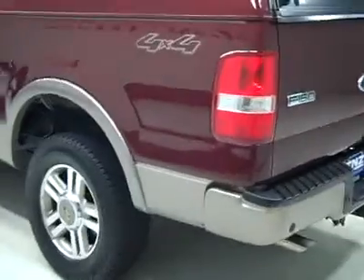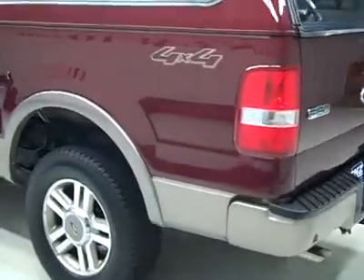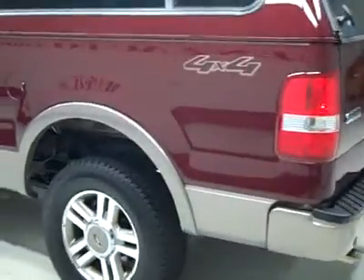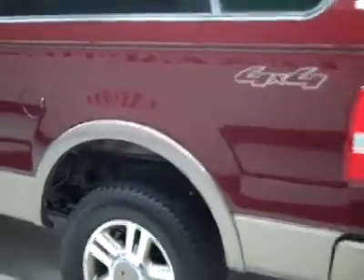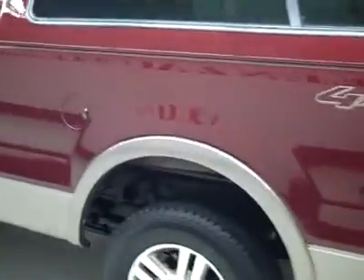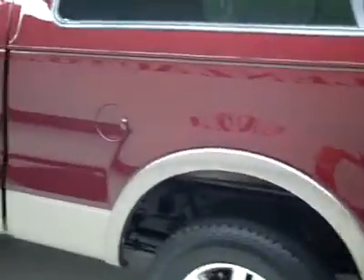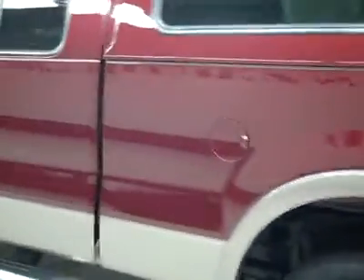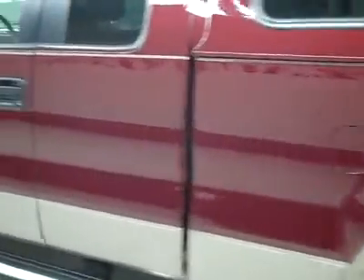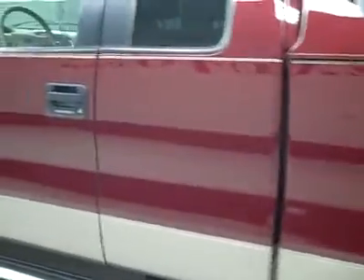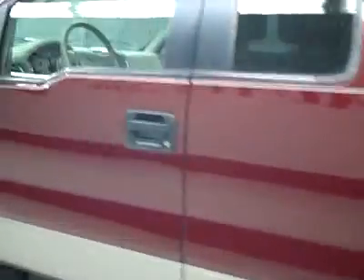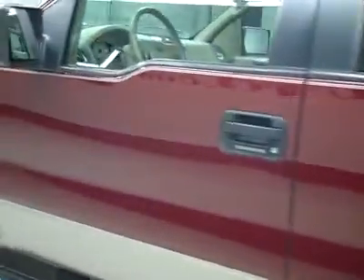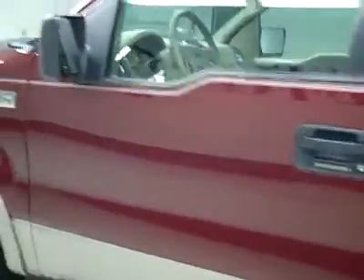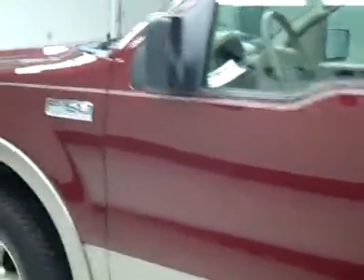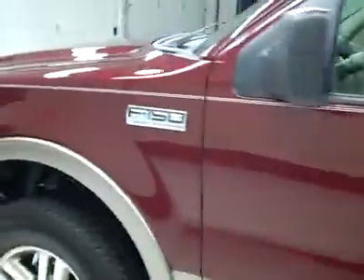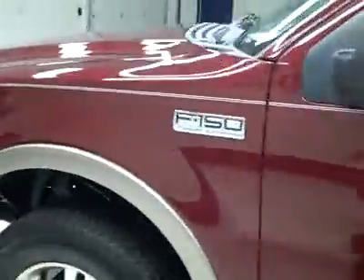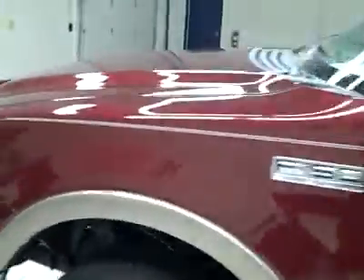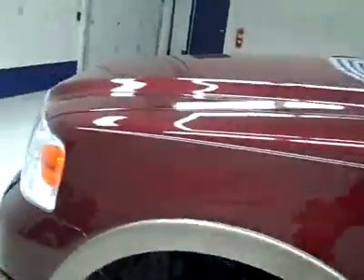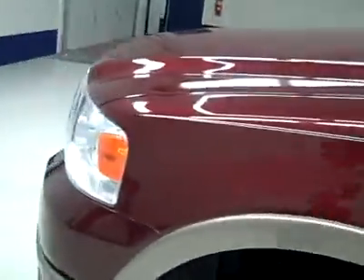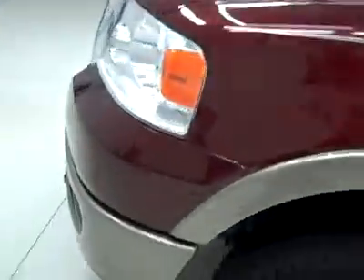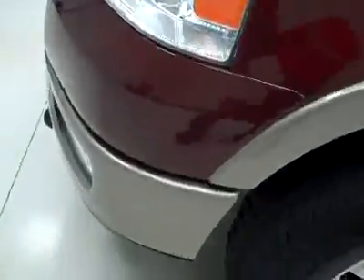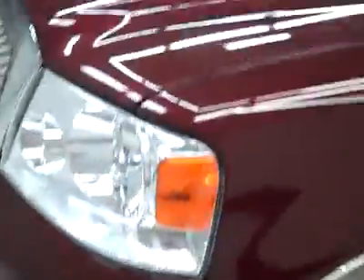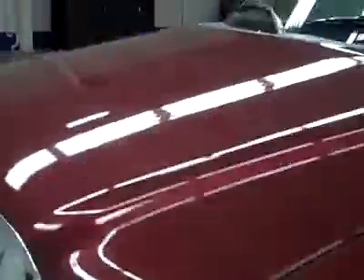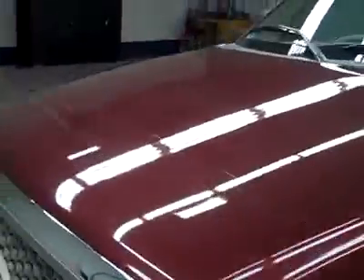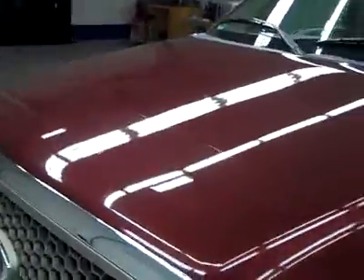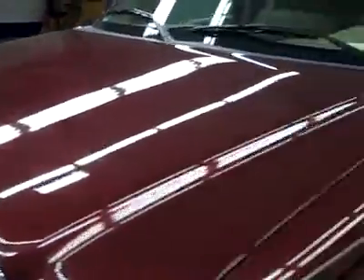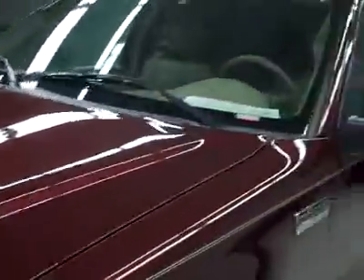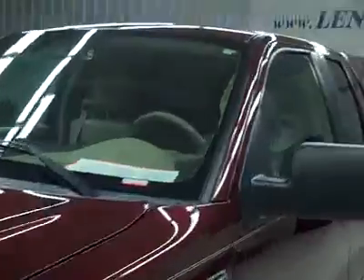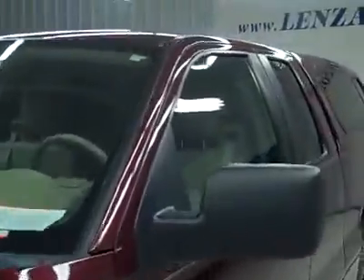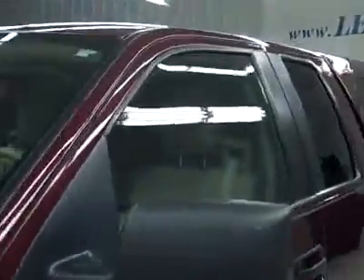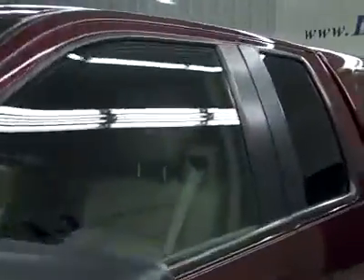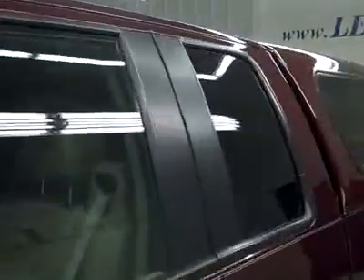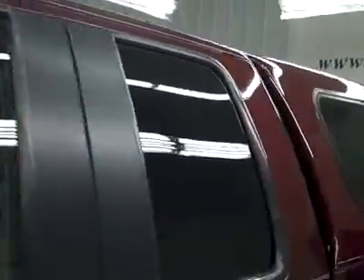Down this side, again nice clean shiny paint. Not seeing any dents or dings, no scratches over here either. Hood looks great too. Body's in great shape especially considering the mileage.